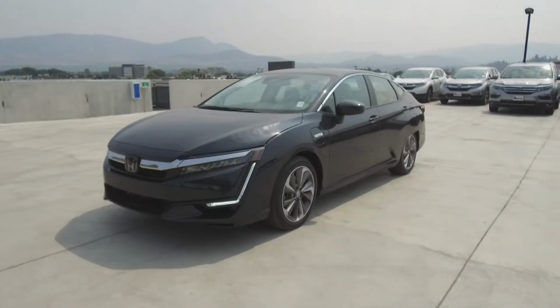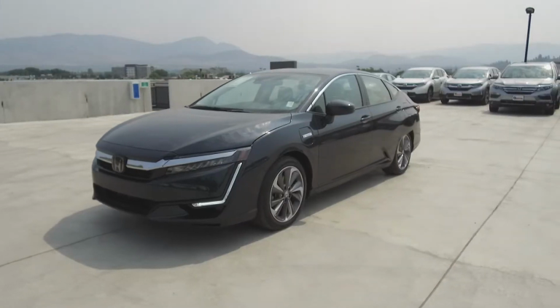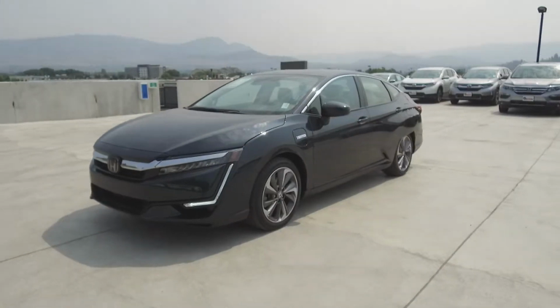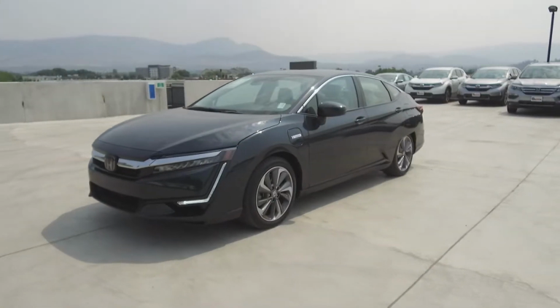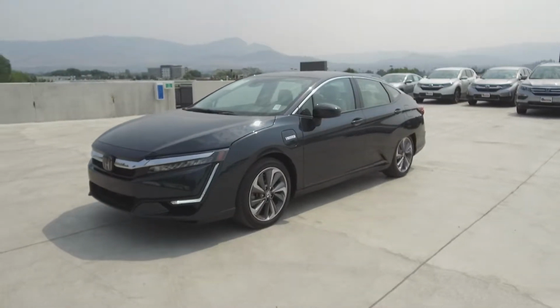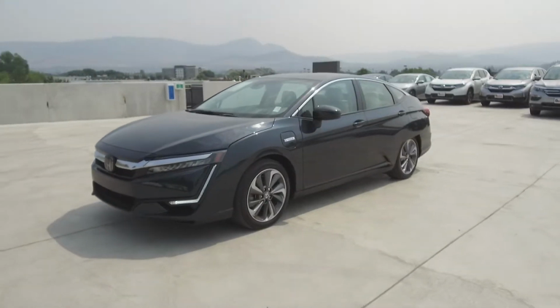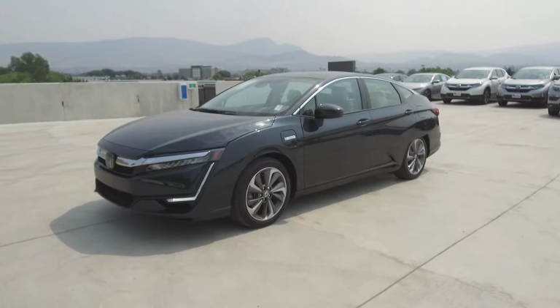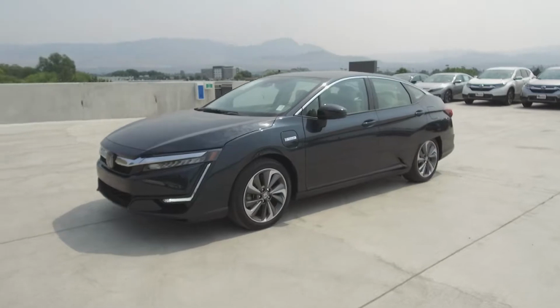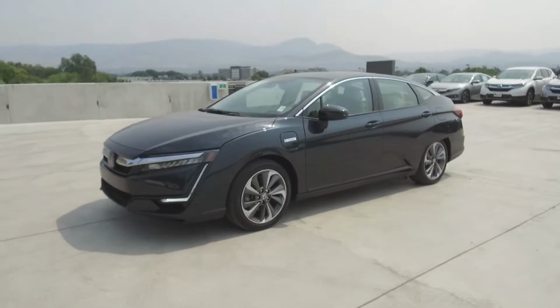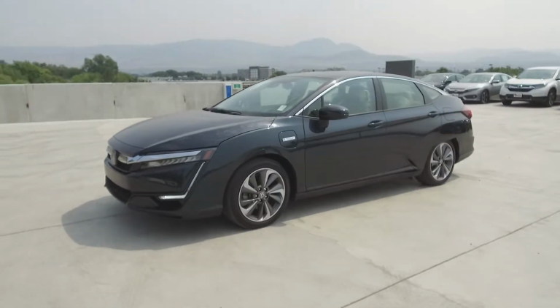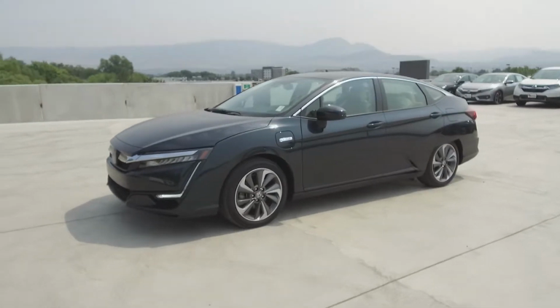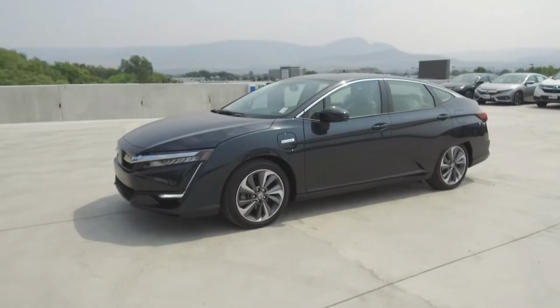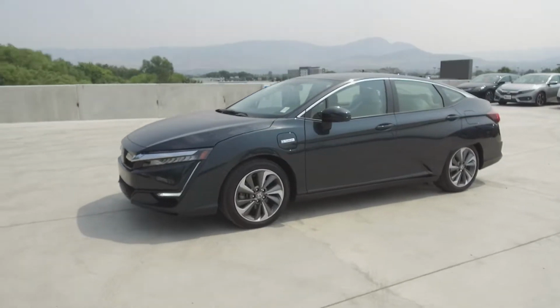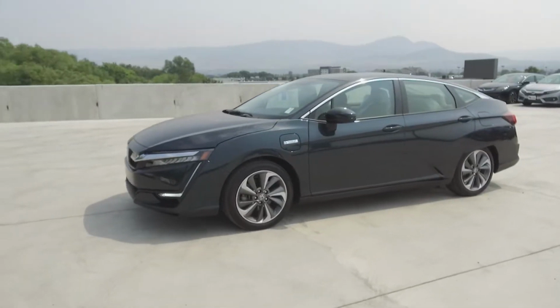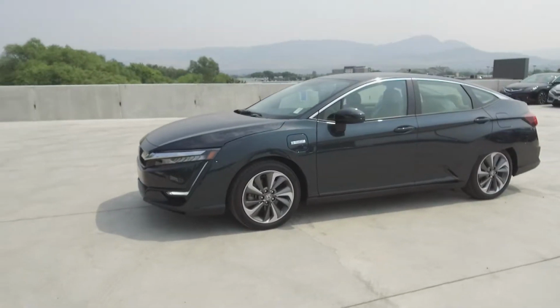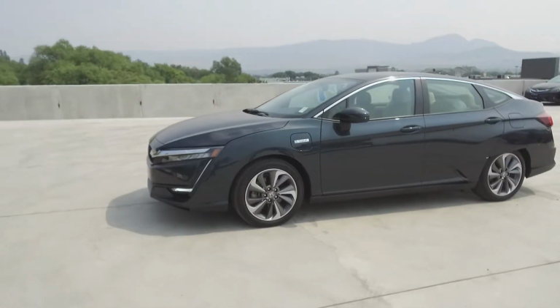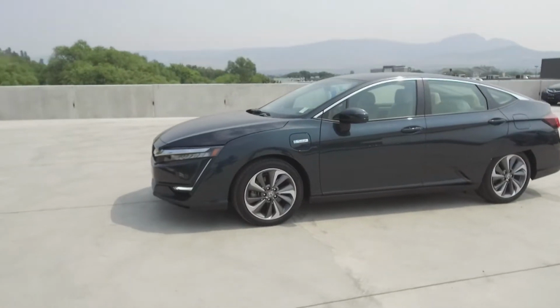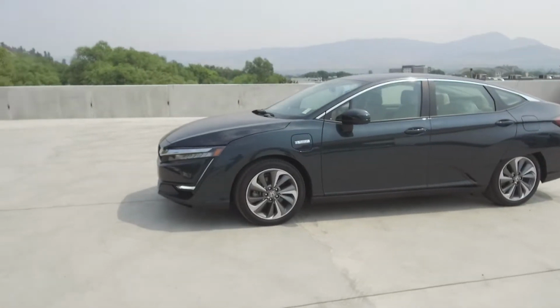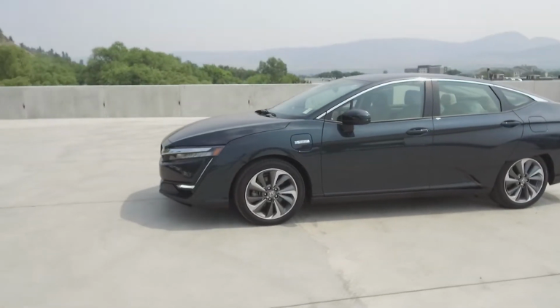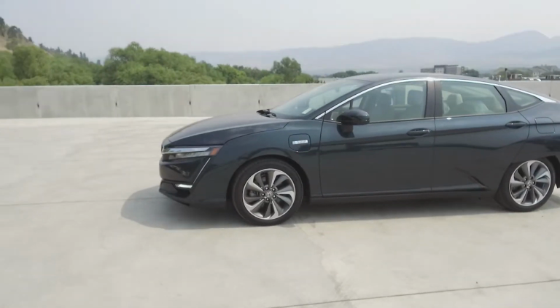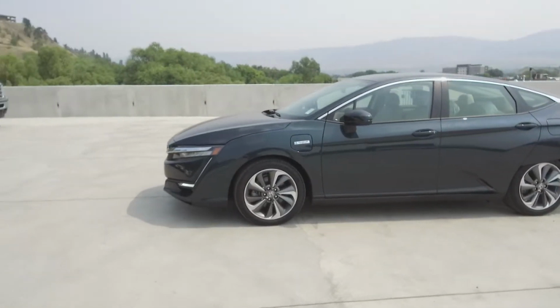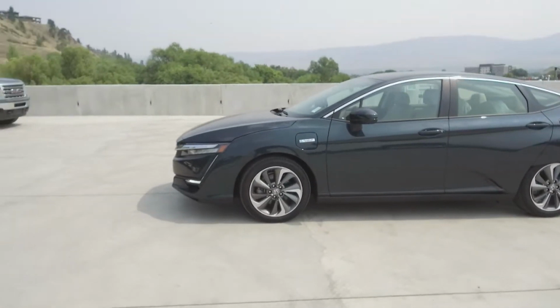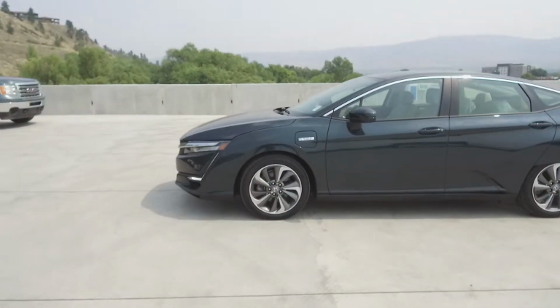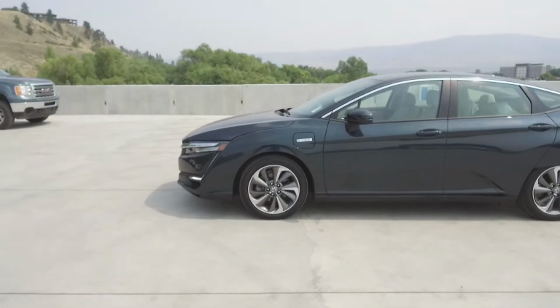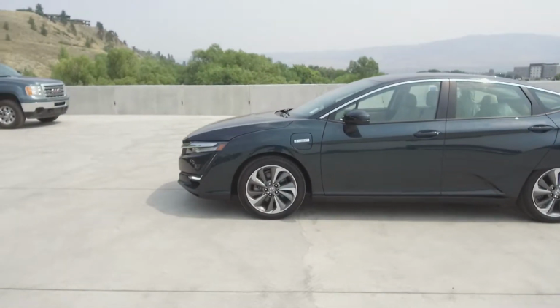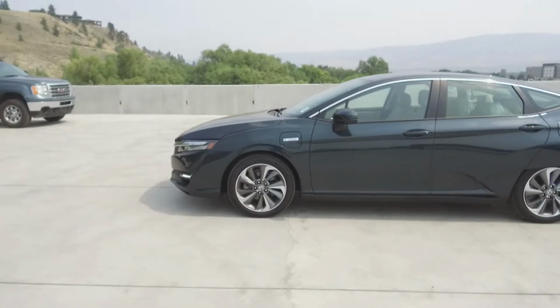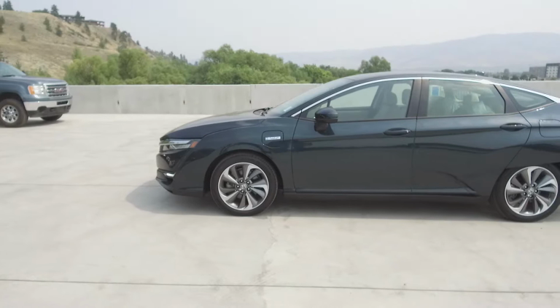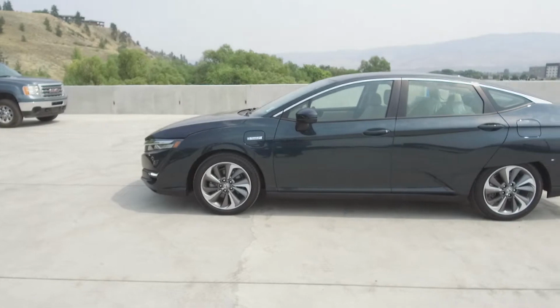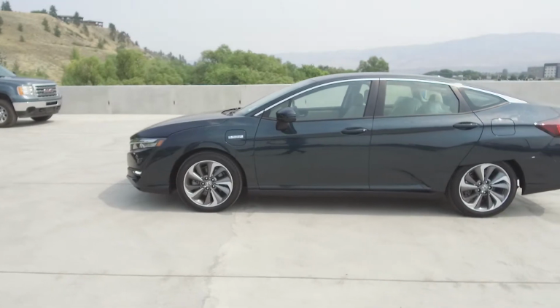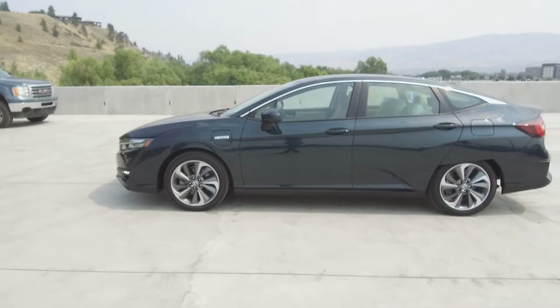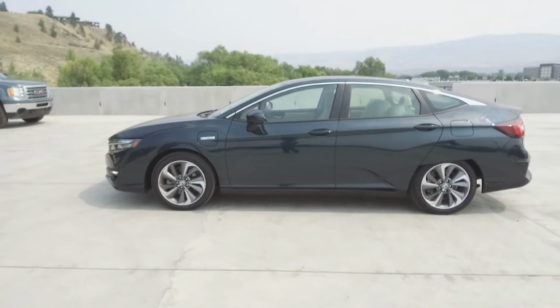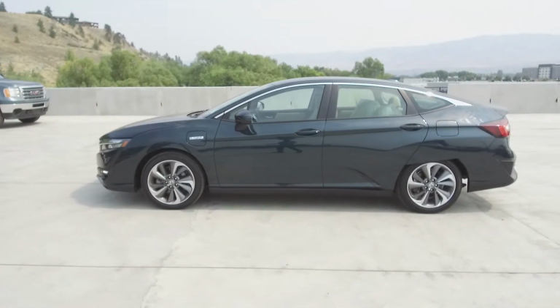This Clarity has had no accidents or damage, is a BC vehicle, was a Honda Canada executive demo, has low kilometers and was driven by non-smokers.